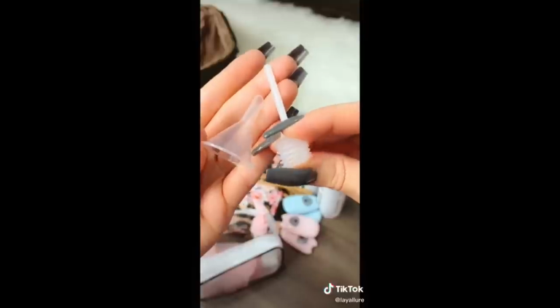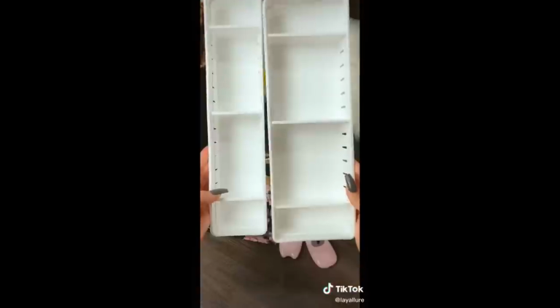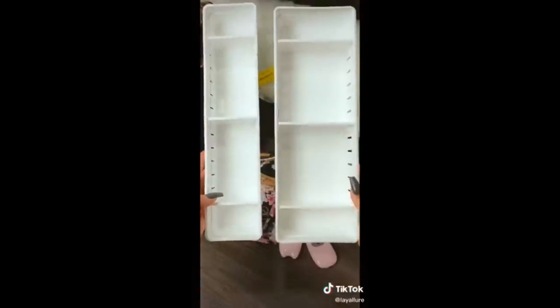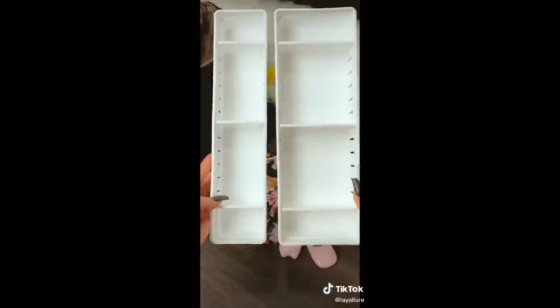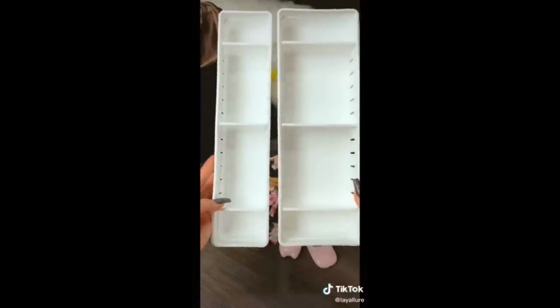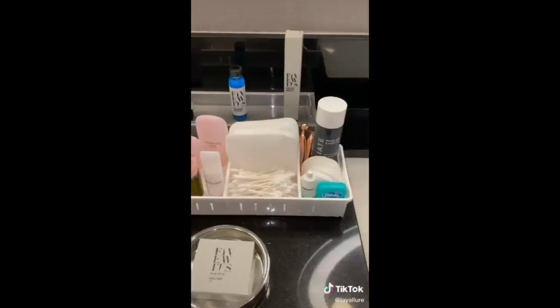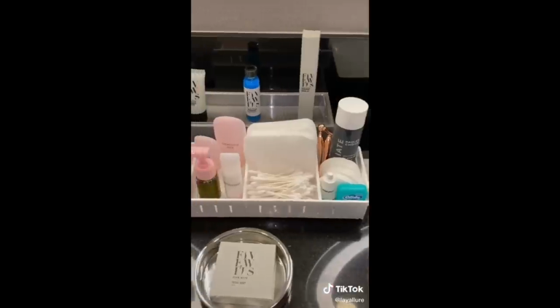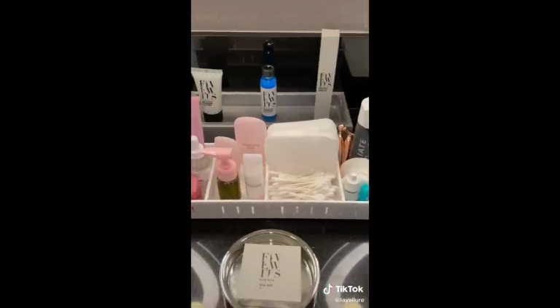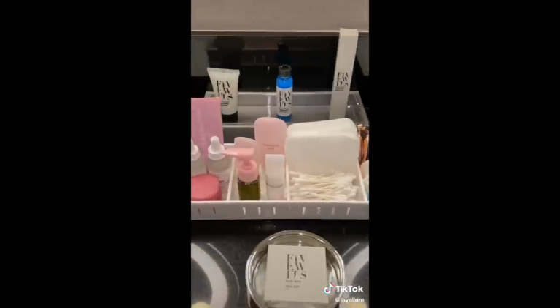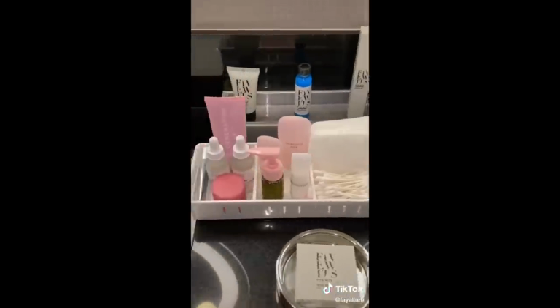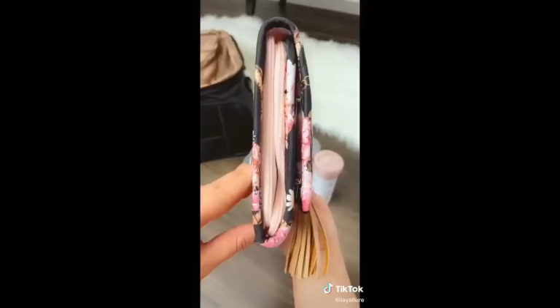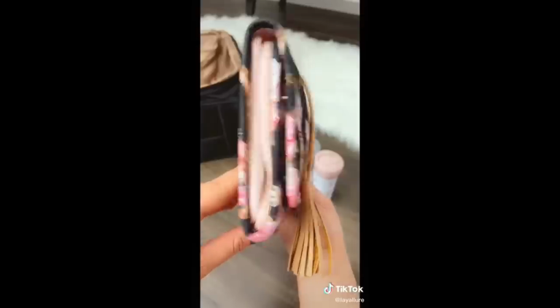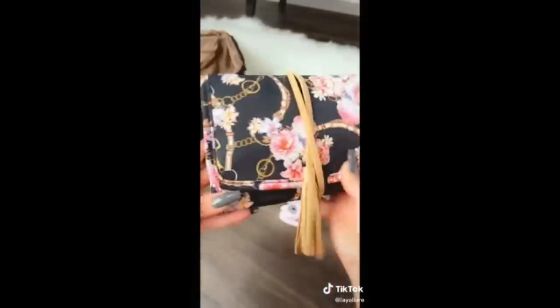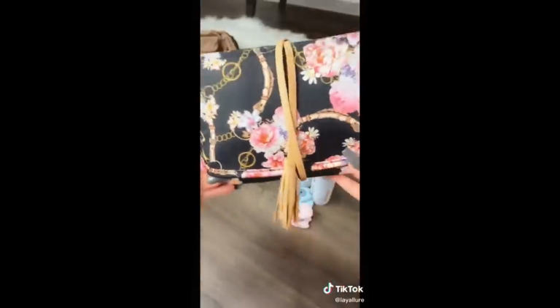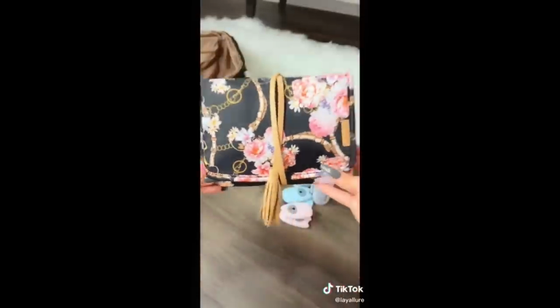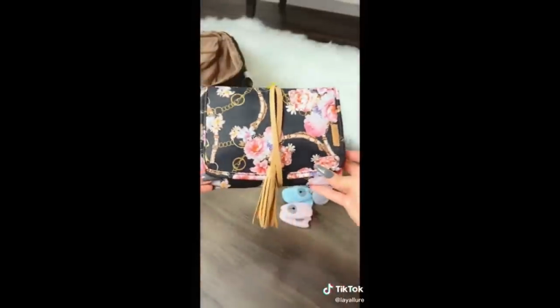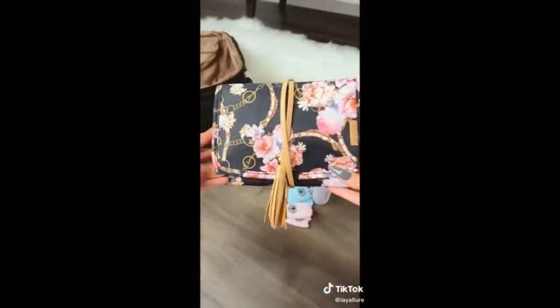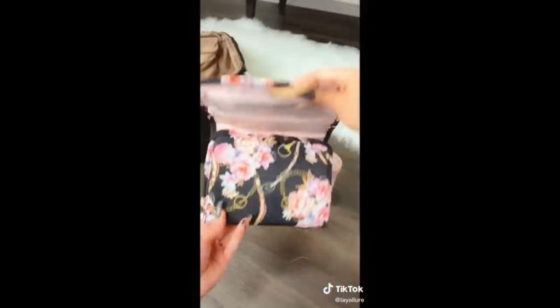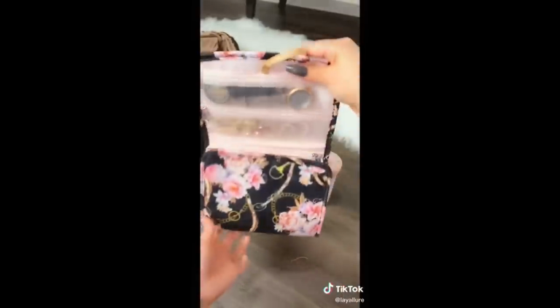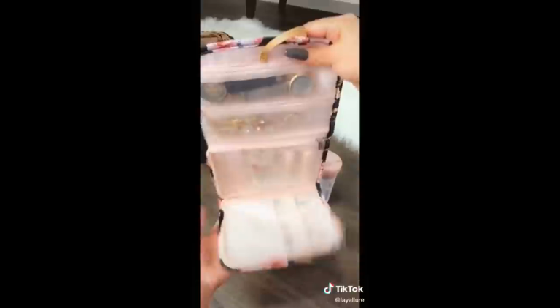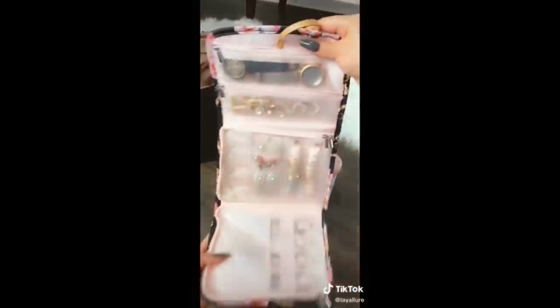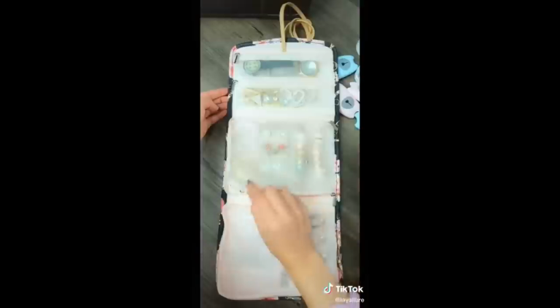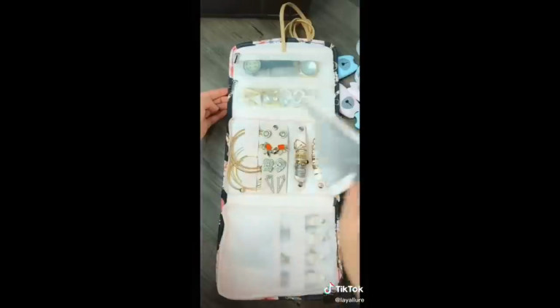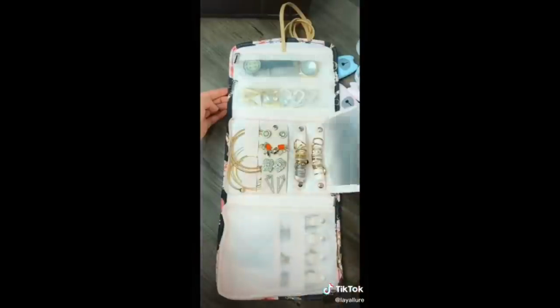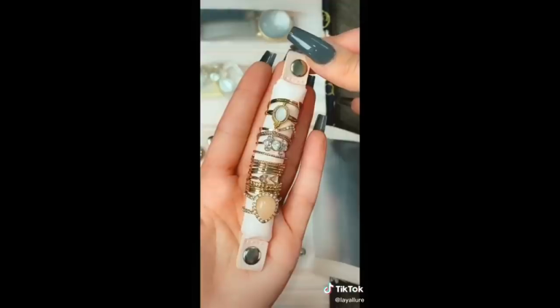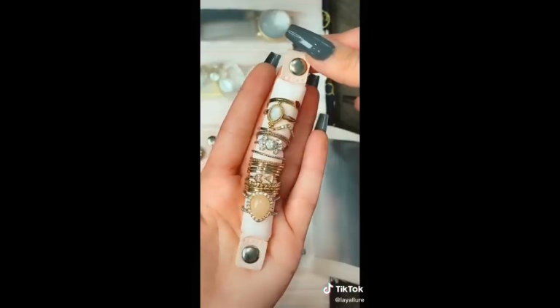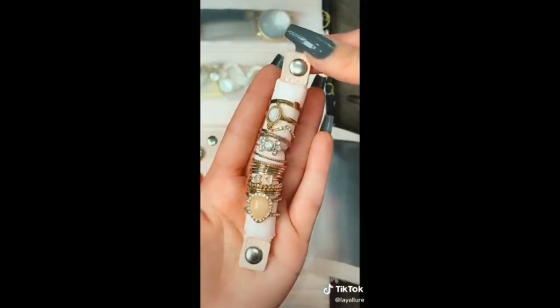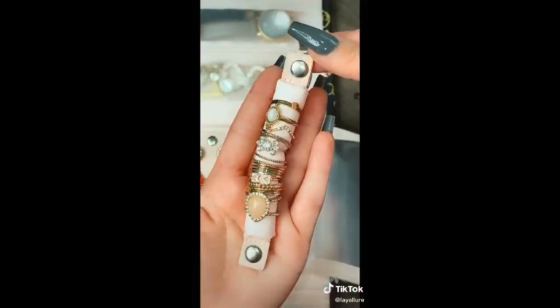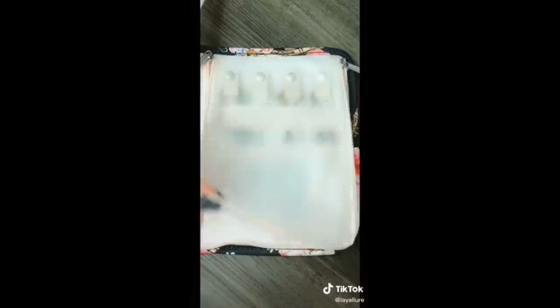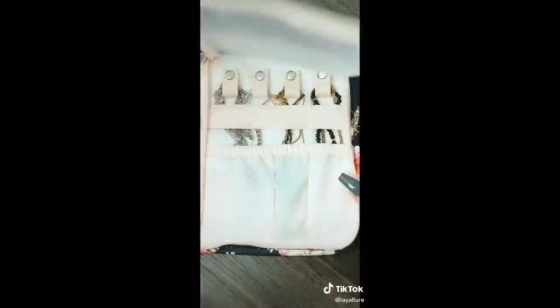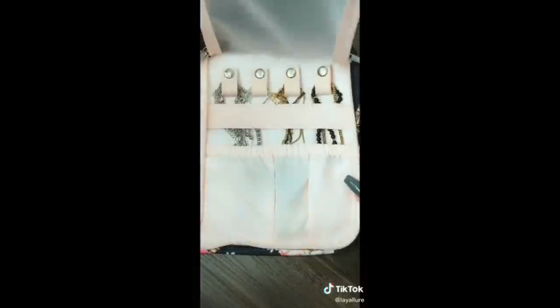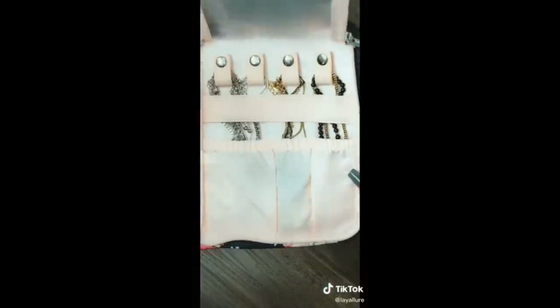These adjustable trays to organize my vanity at the hotel. This cute and protective jewelry organizer that comes with a detachable ring holder and a secure necklace holder.